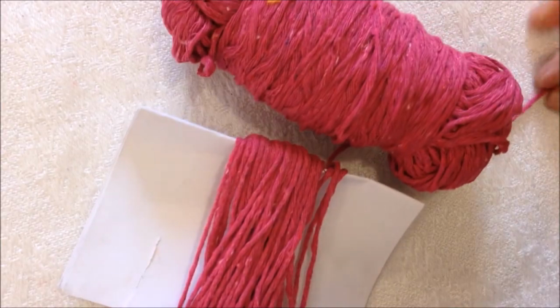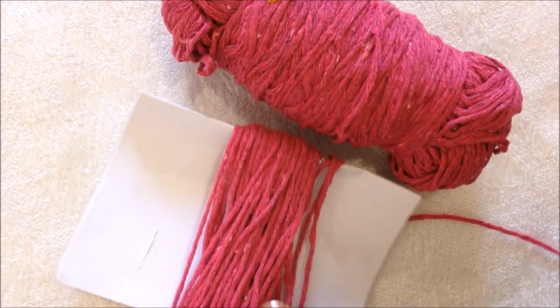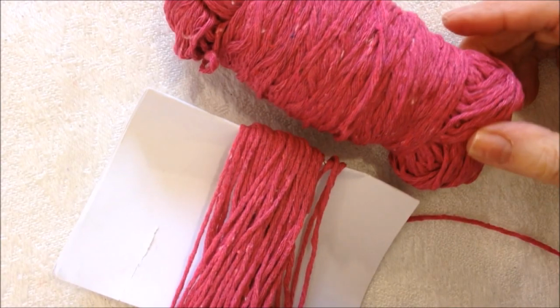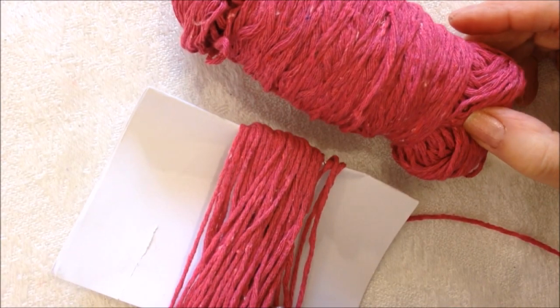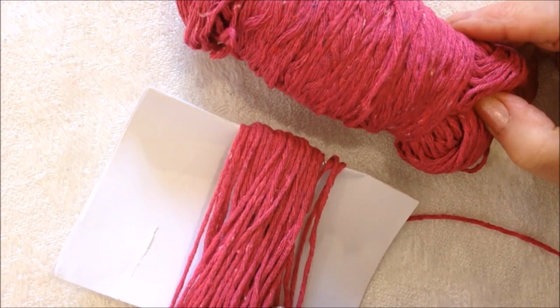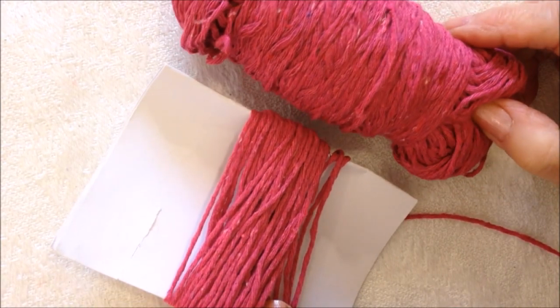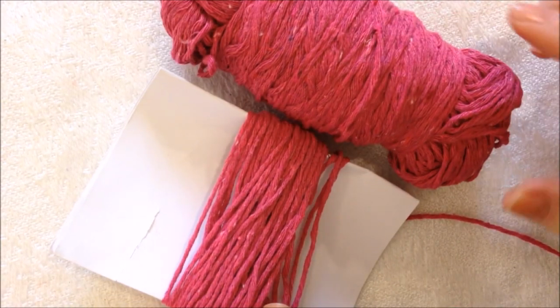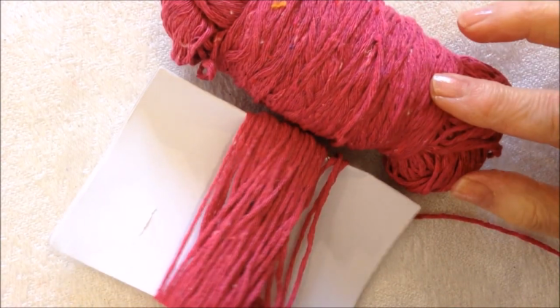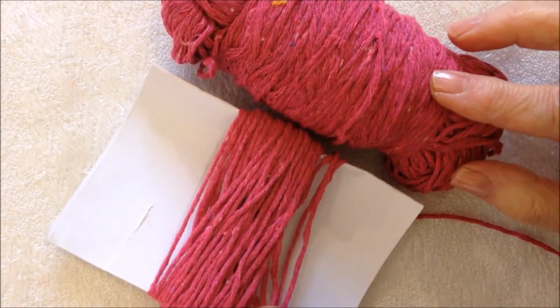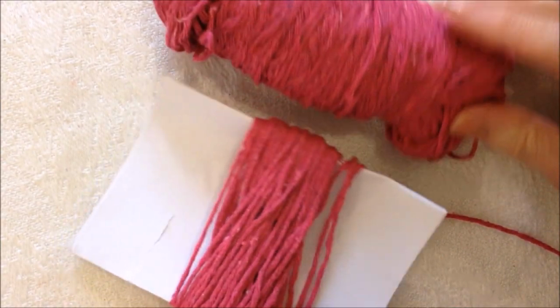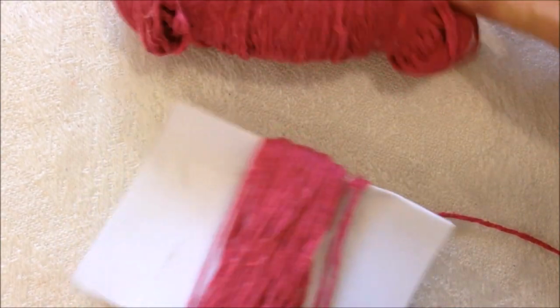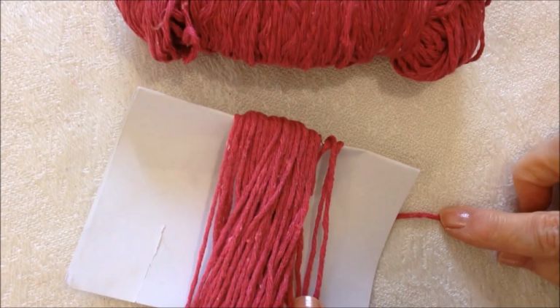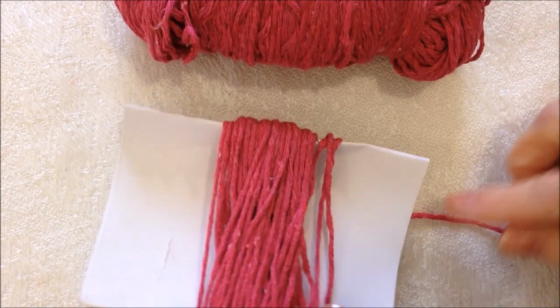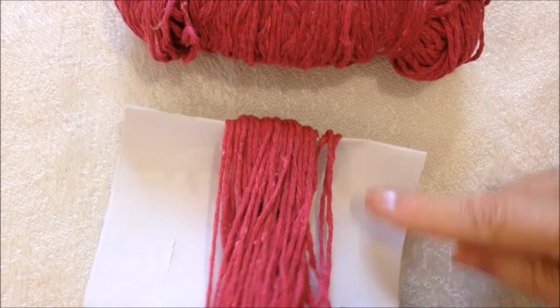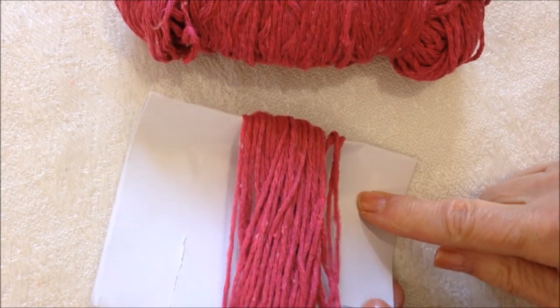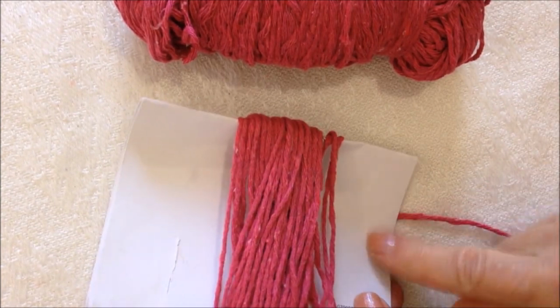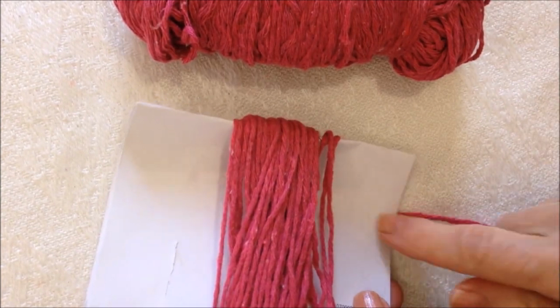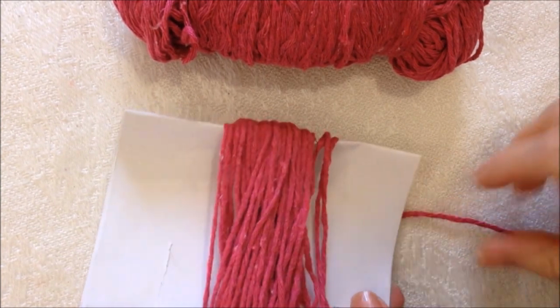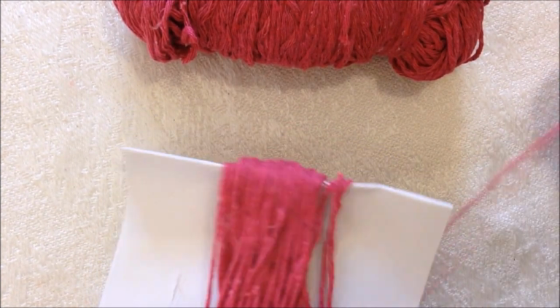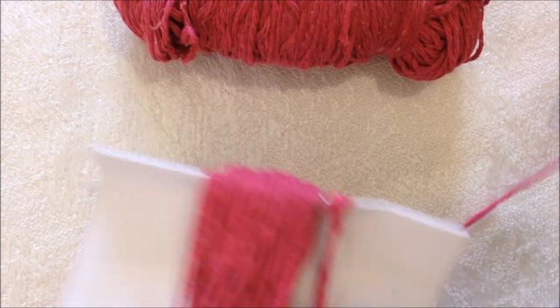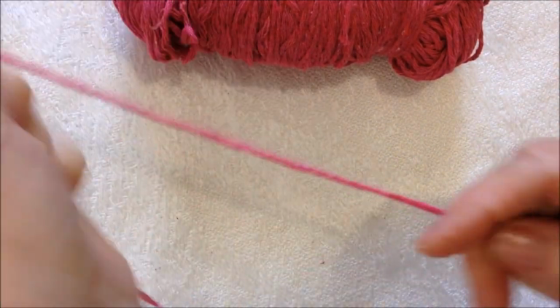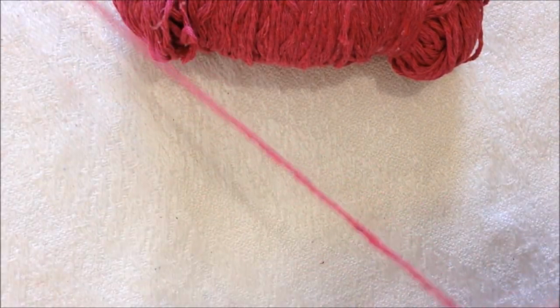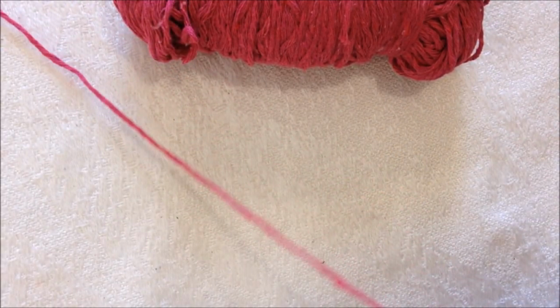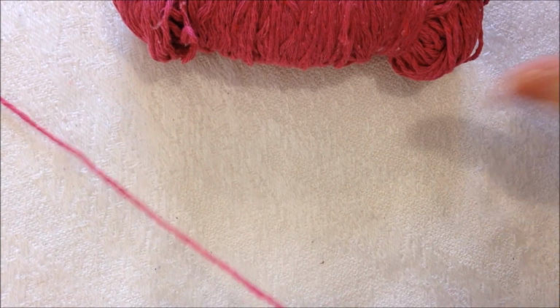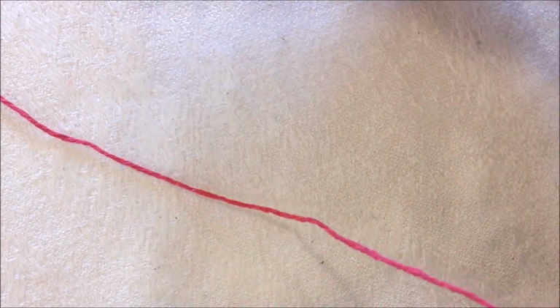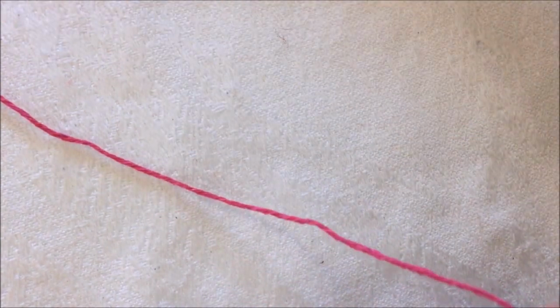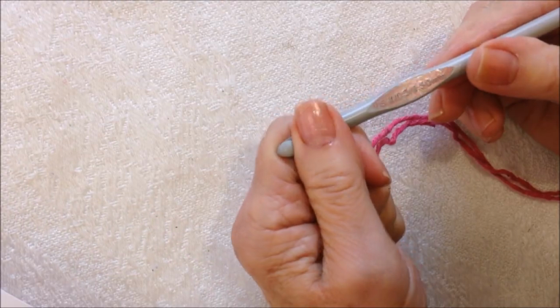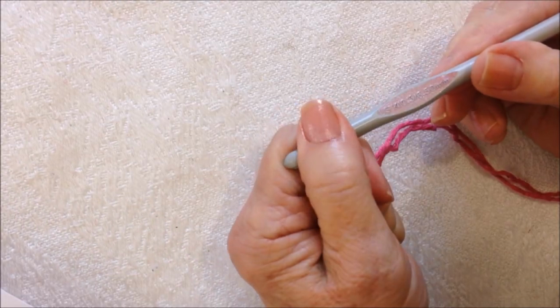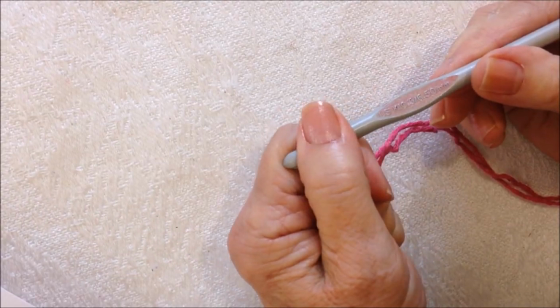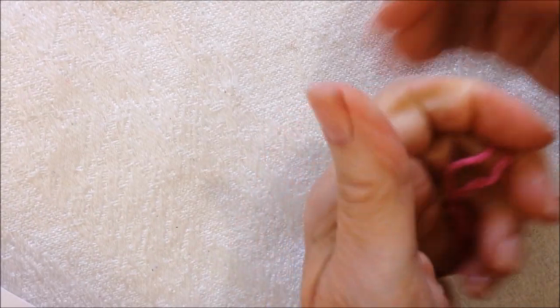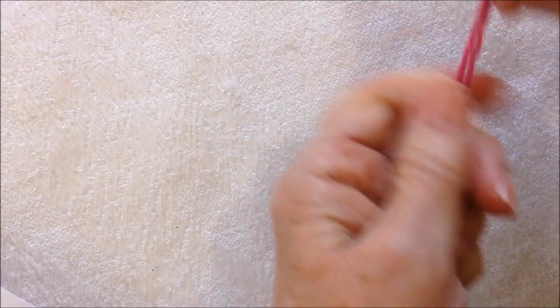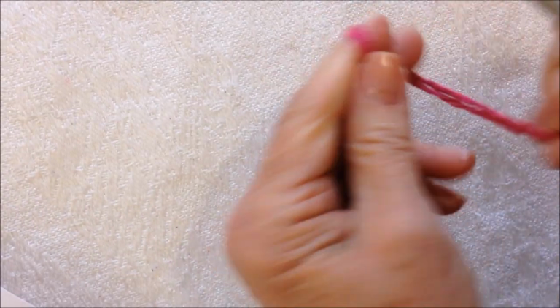To make this key chain you can use any size yarn that you like. I'm going to use this cotton yarn and I'm going to work in two strands, so I first wound some off on a piece of paper. But you could use acrylic yarn as well. And we're going to work with a 6.5mm crochet hook.